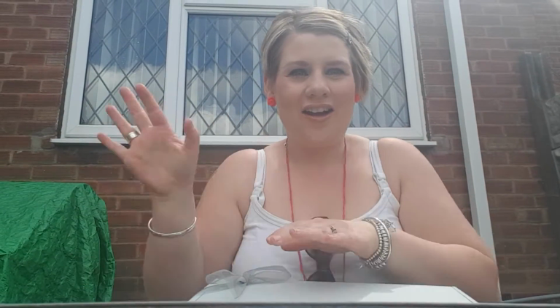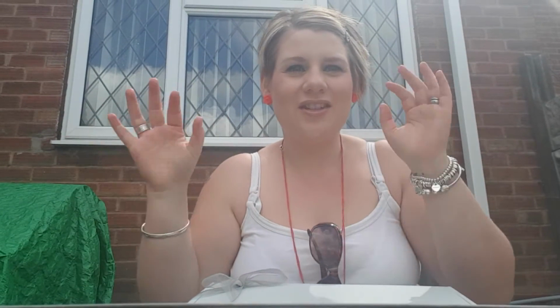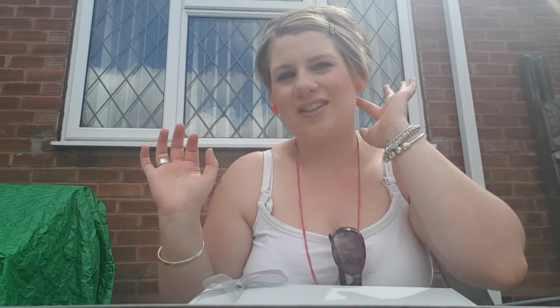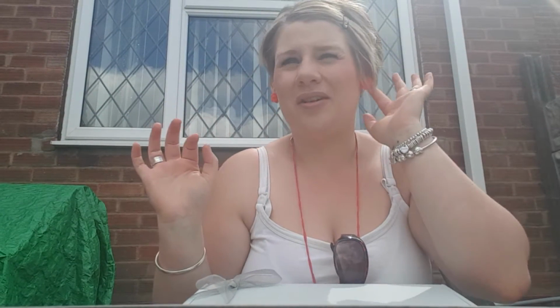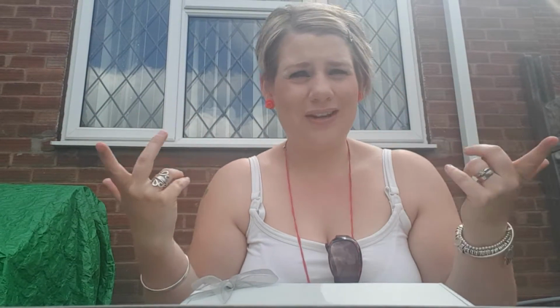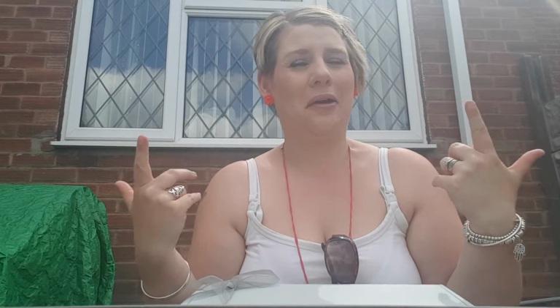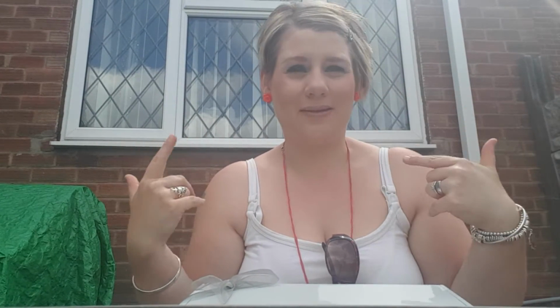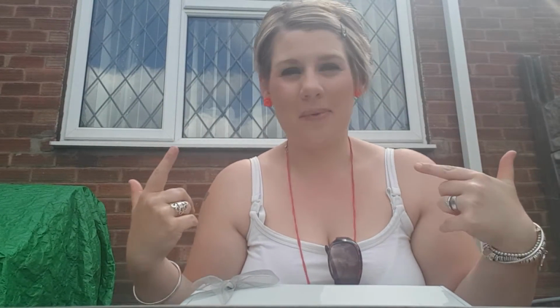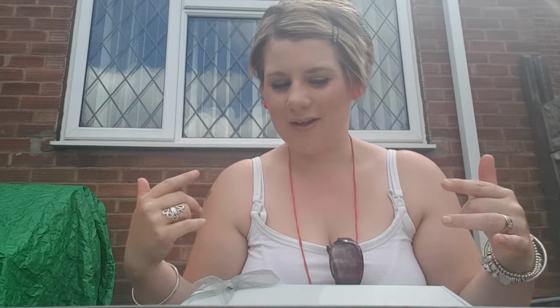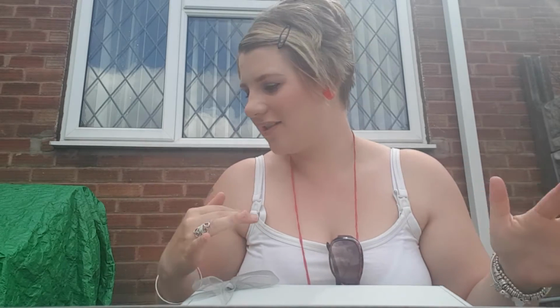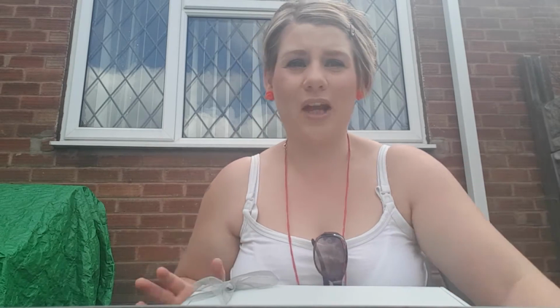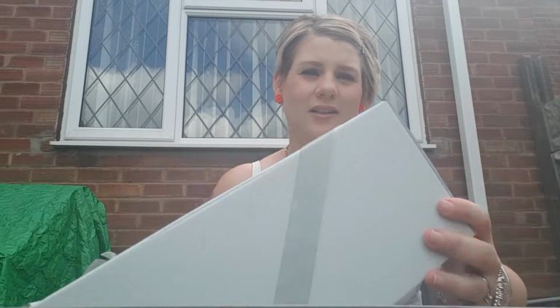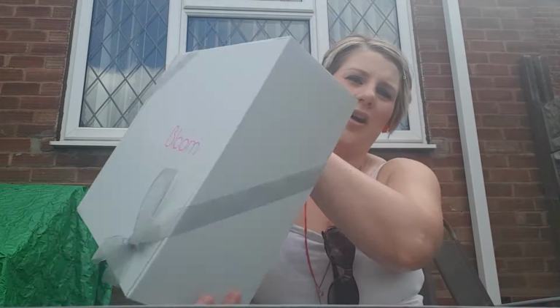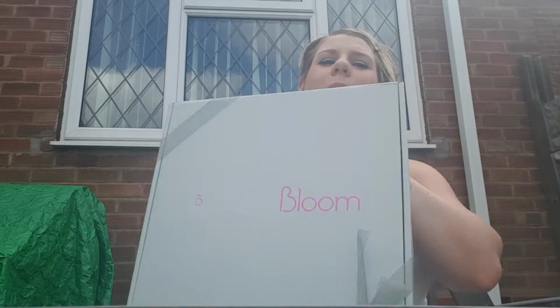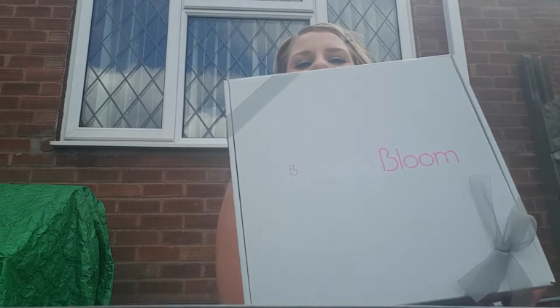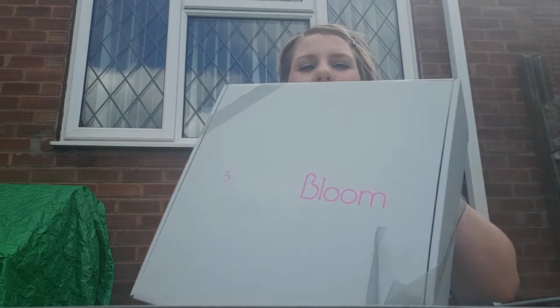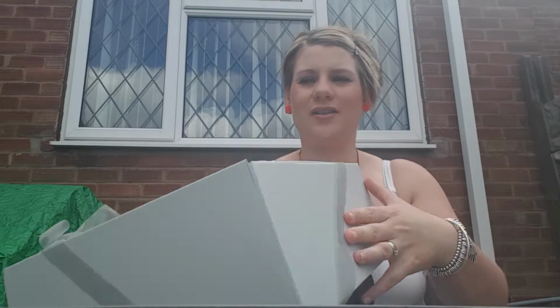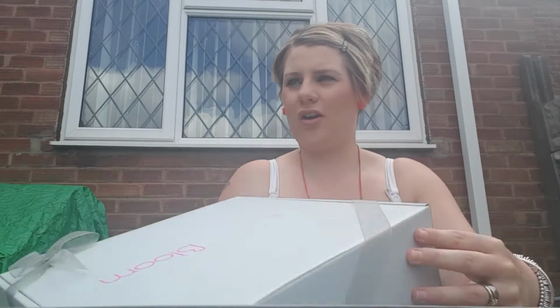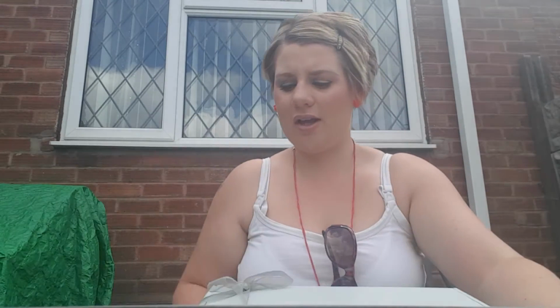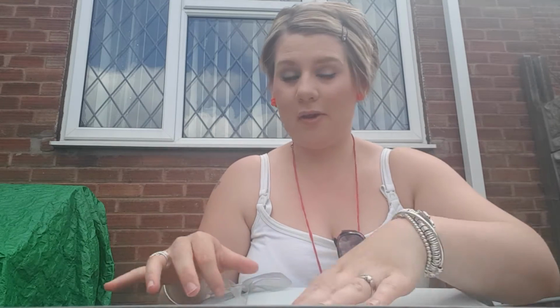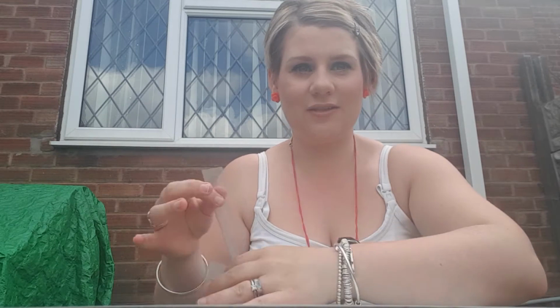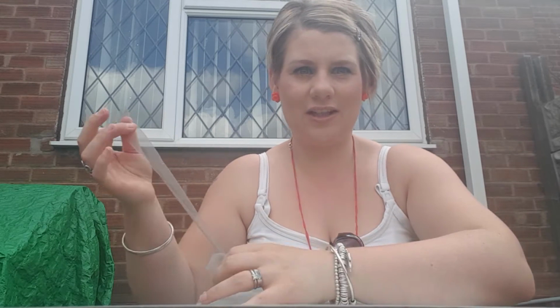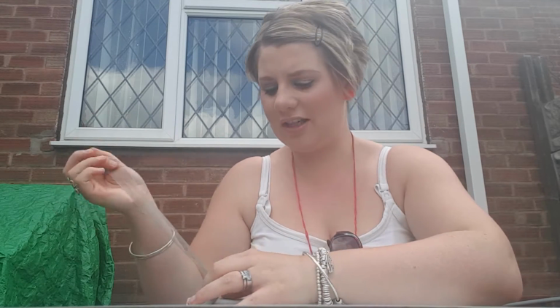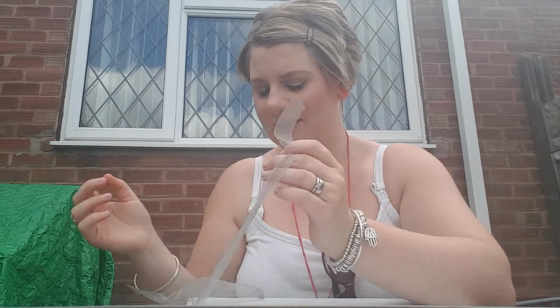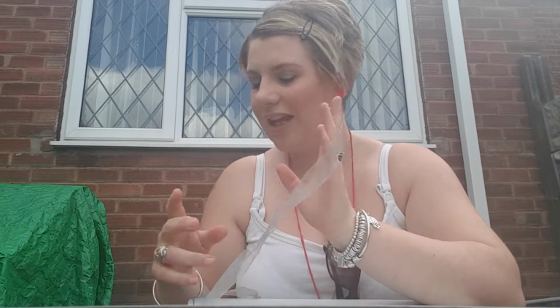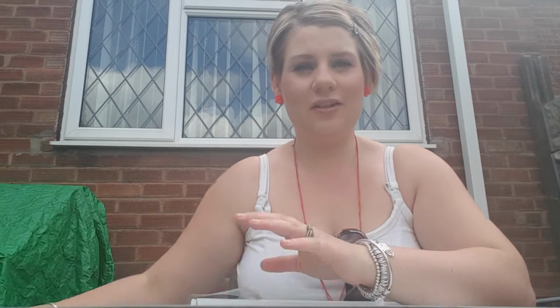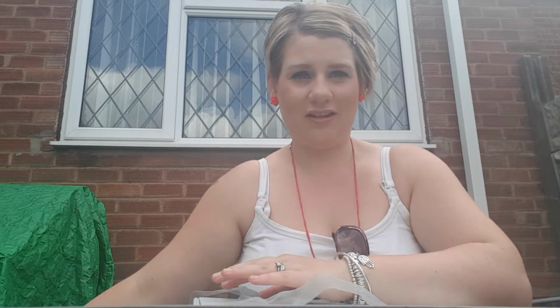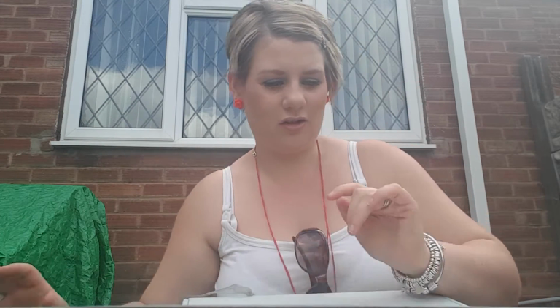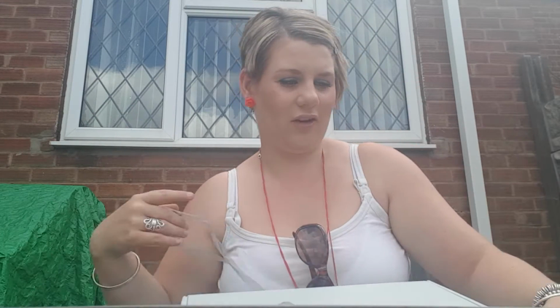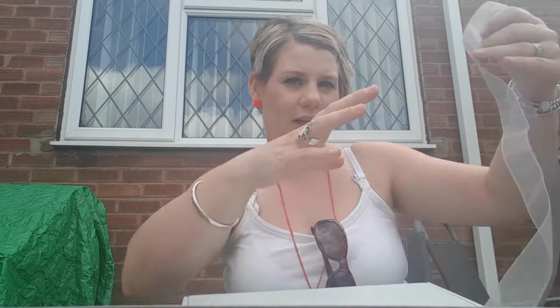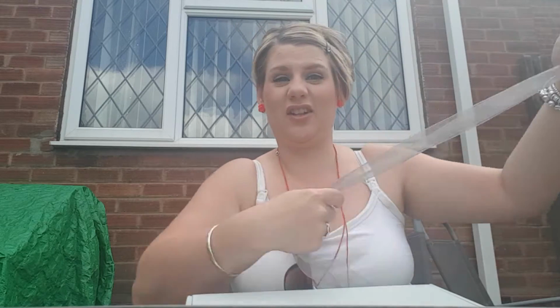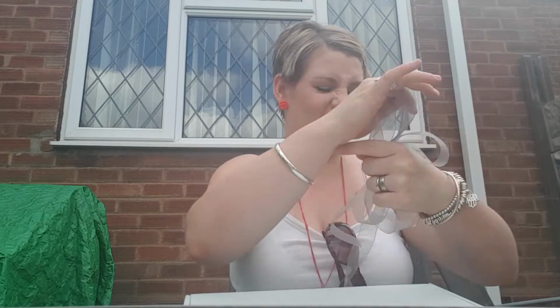Hi, welcome to today's video. I'm sorry if the lighting is really crap — I'm outside at my parents' house. I've just picked up my Sissy Bloom box from the post office. They attempted to deliver it yesterday. Lily's just down here in her car seat because we've only just got here.